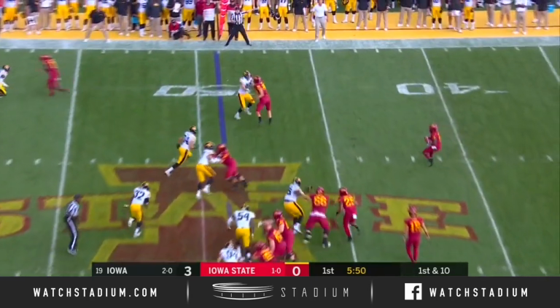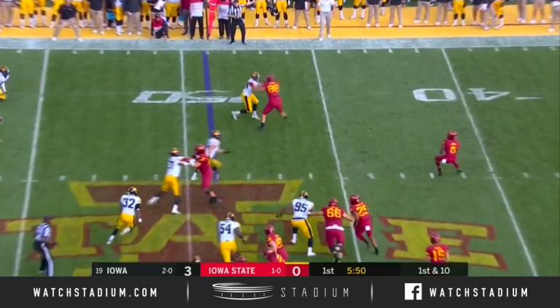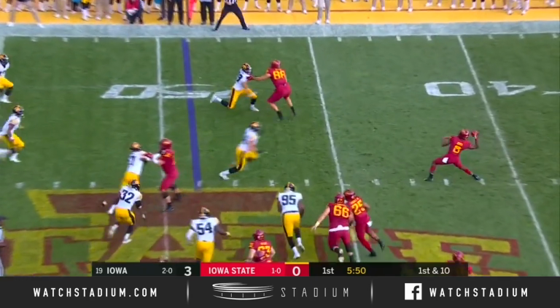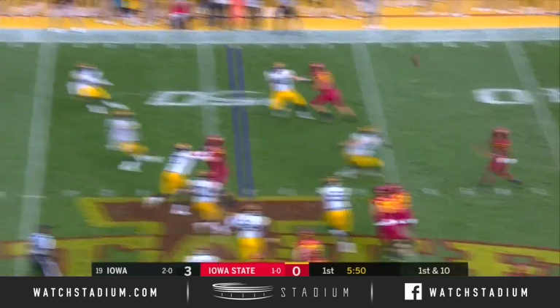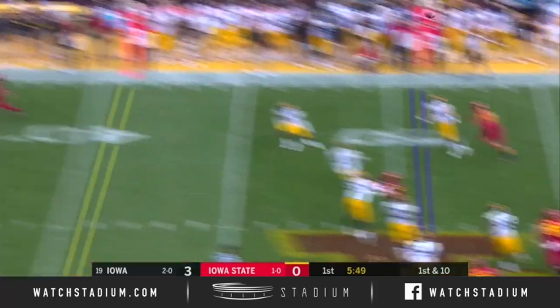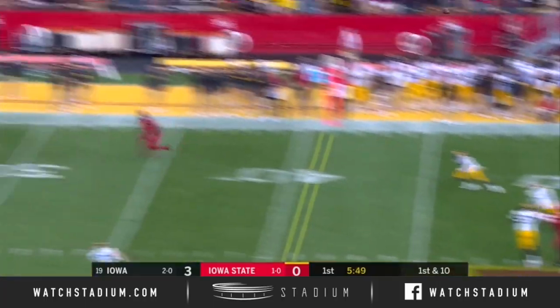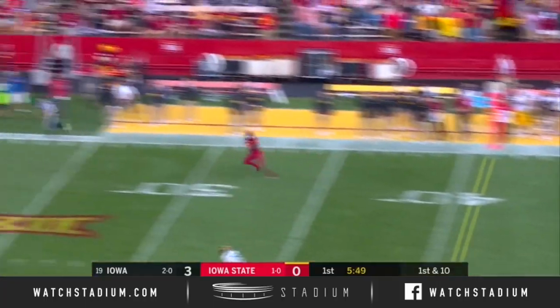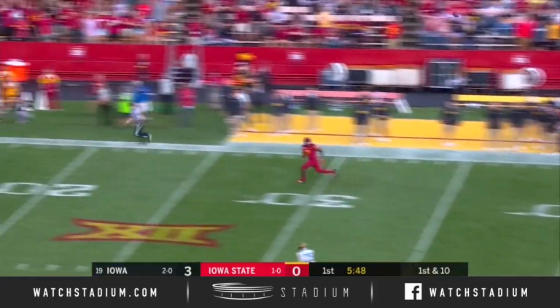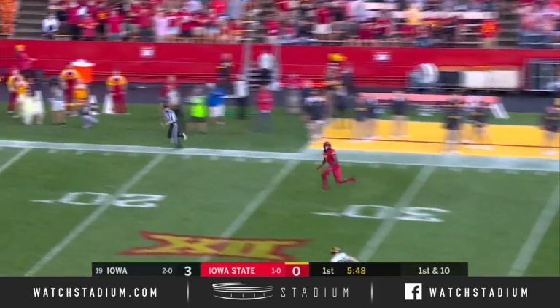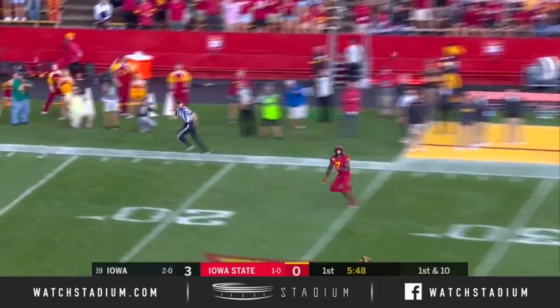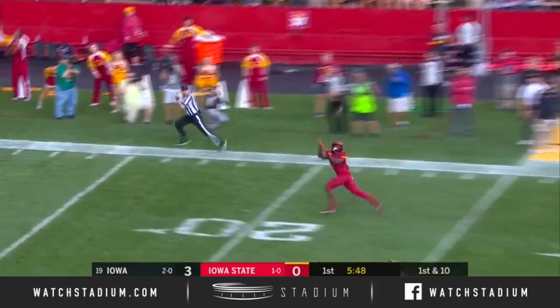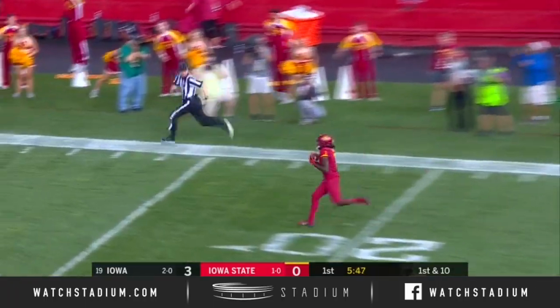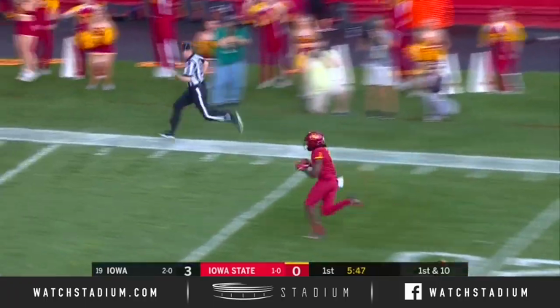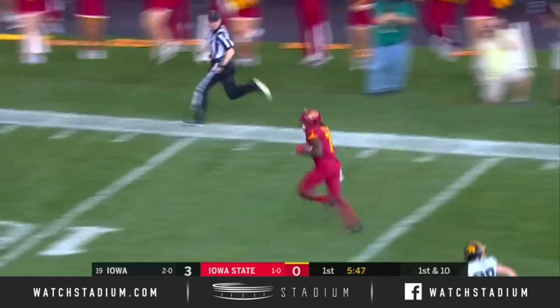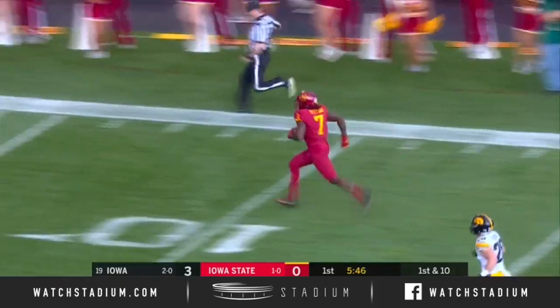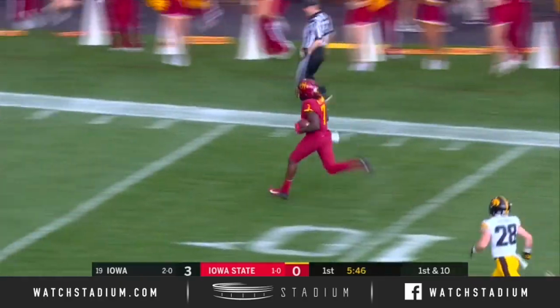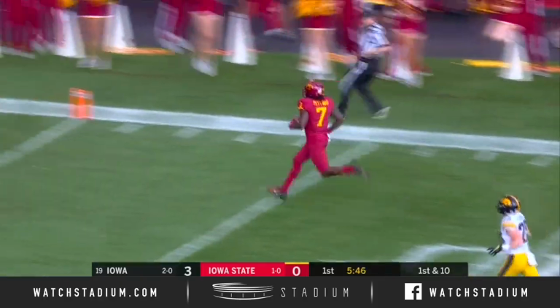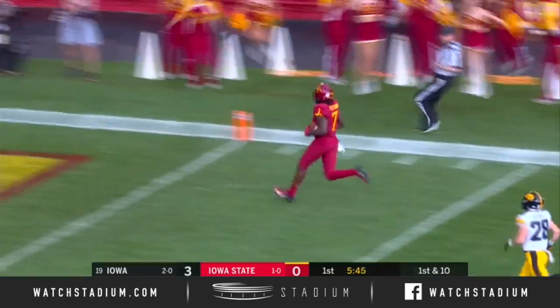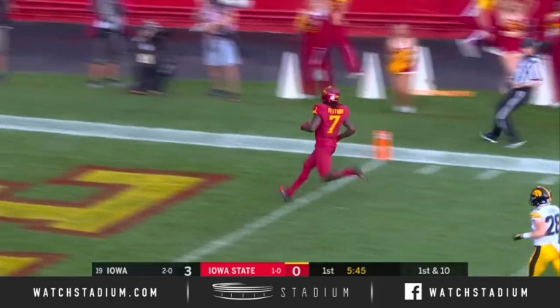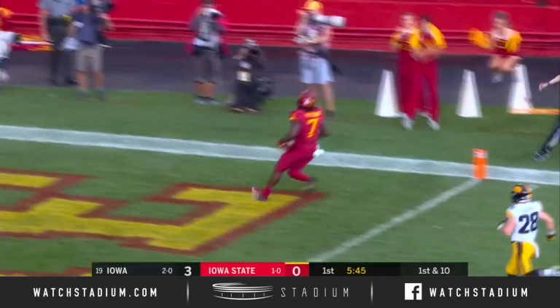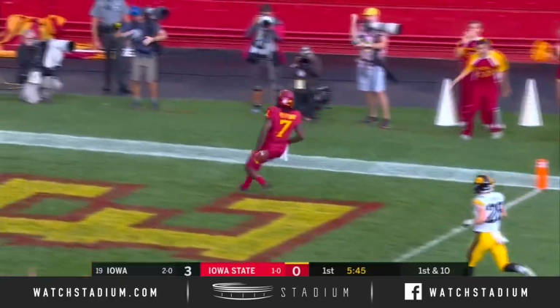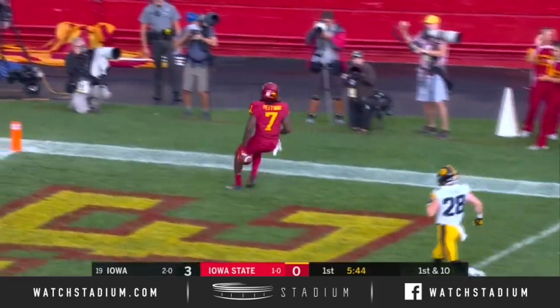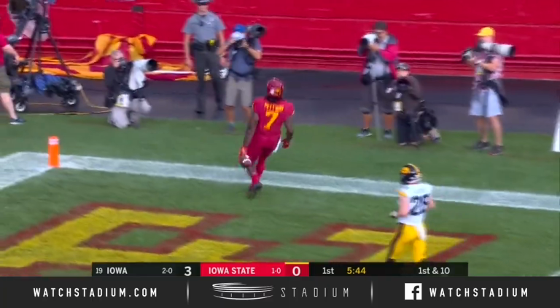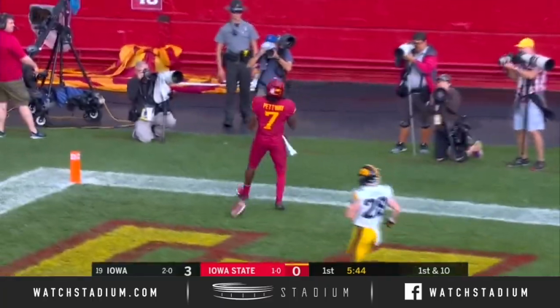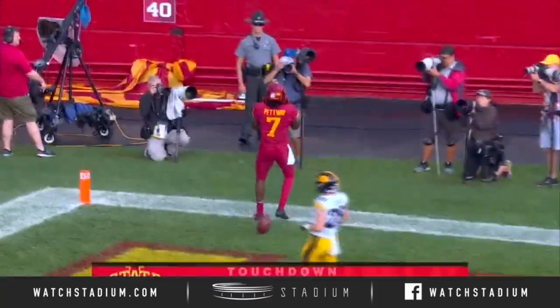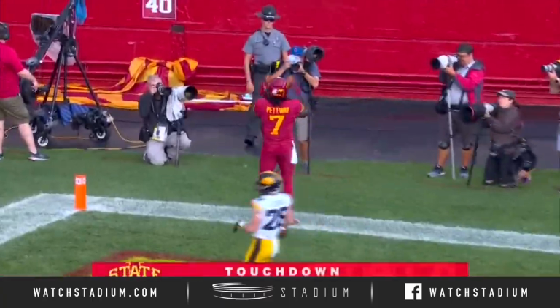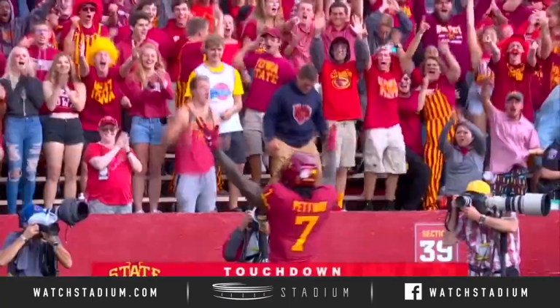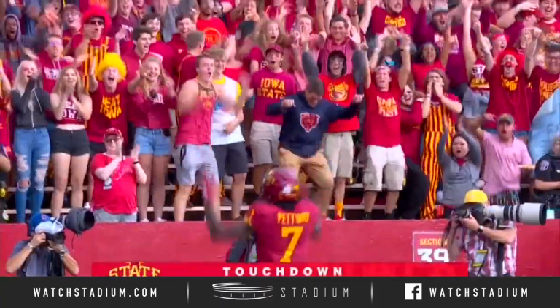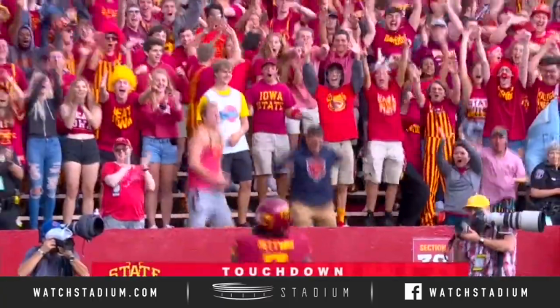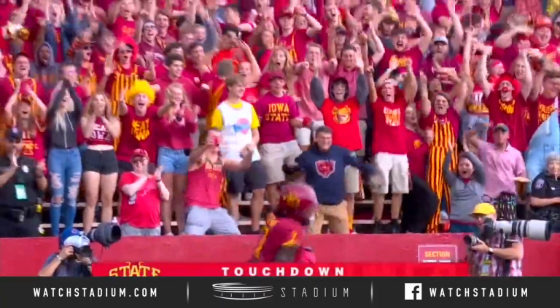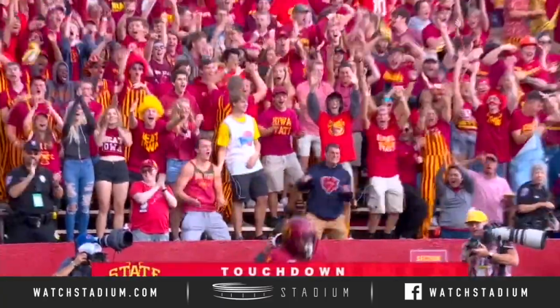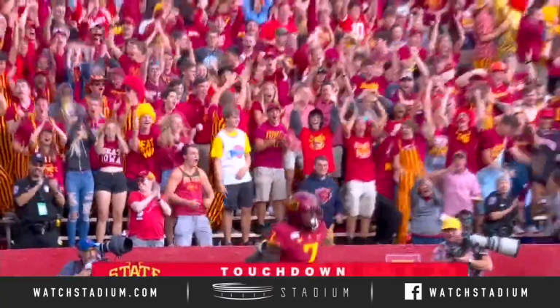Another swing out. Deshante Jones throws it. He's got a man wide open — LaMichael Petway — touchdown, Iowa State, 51 yards.